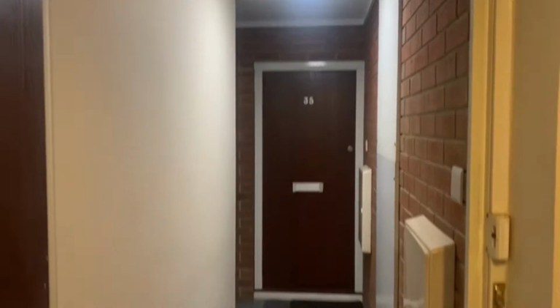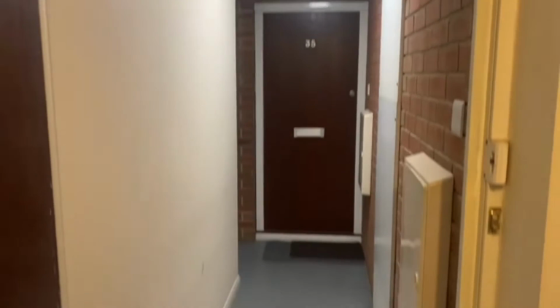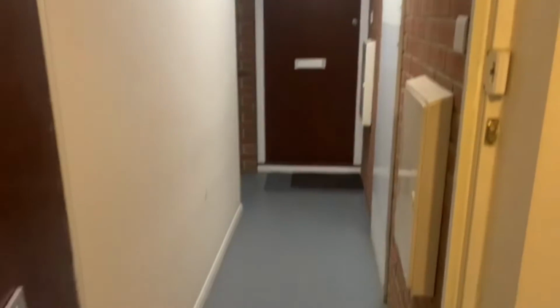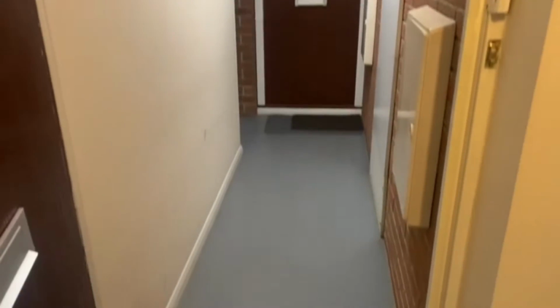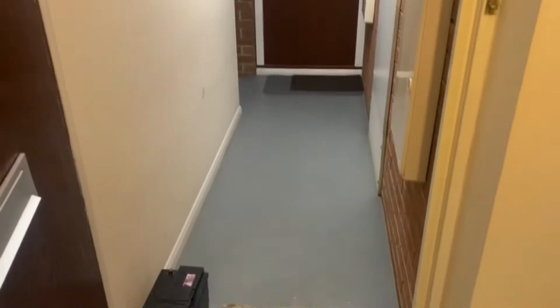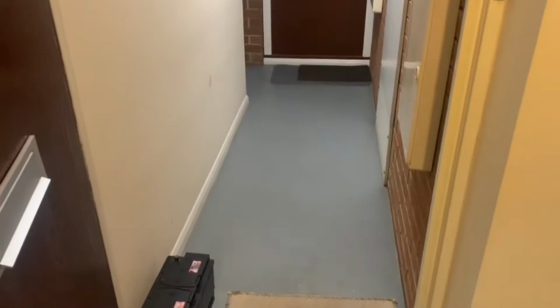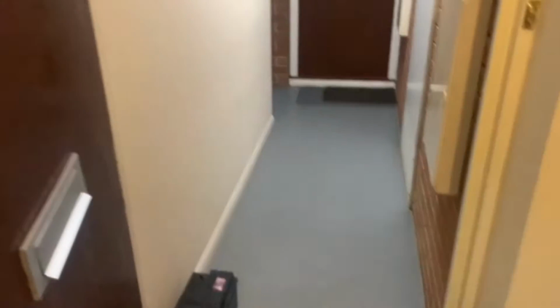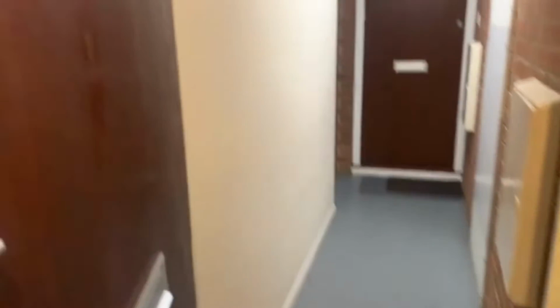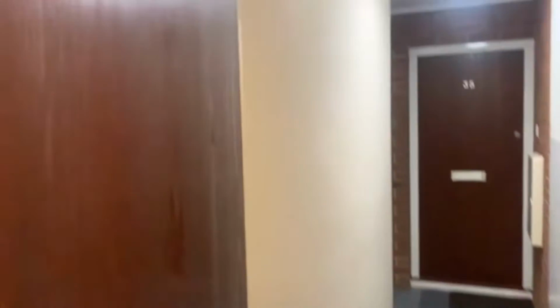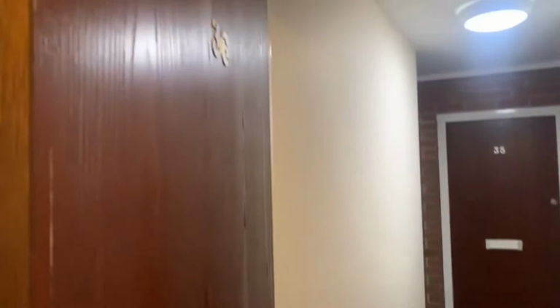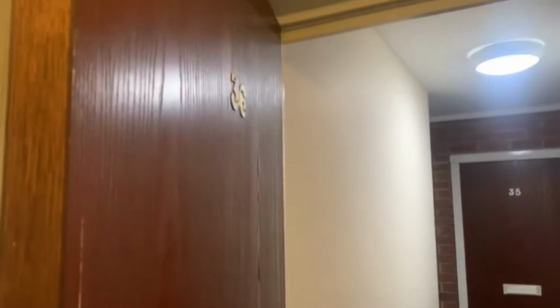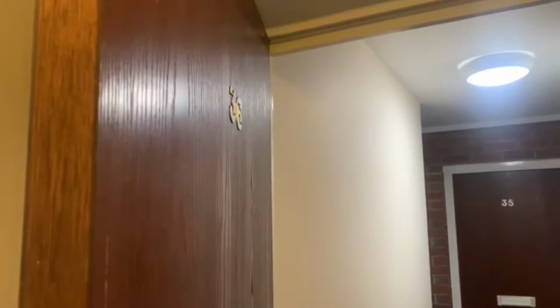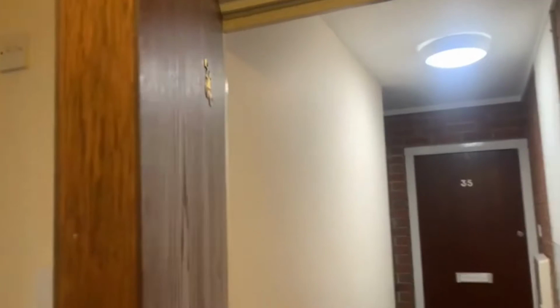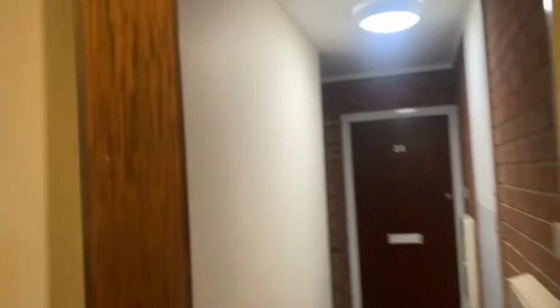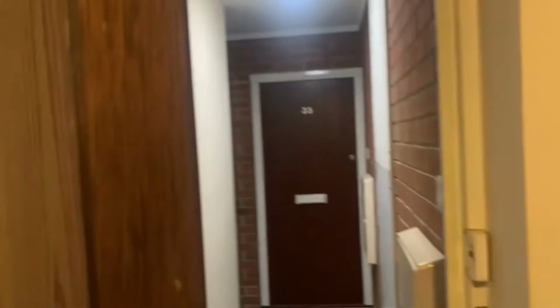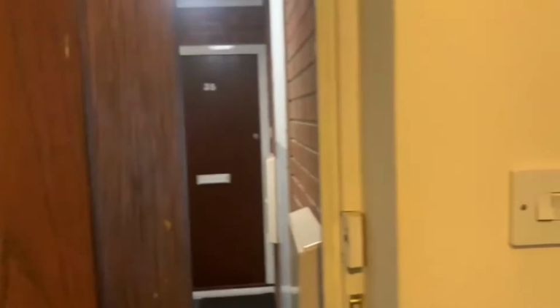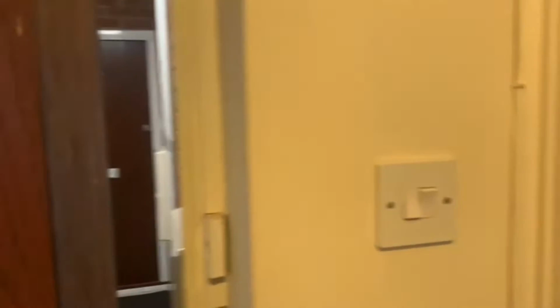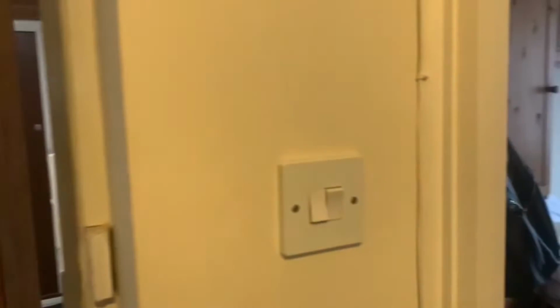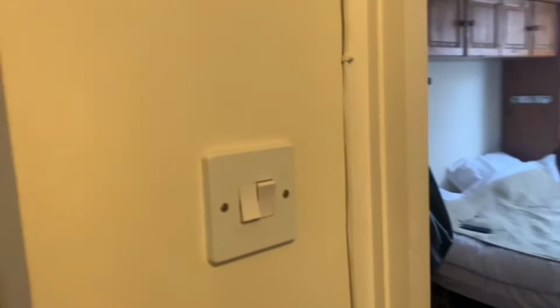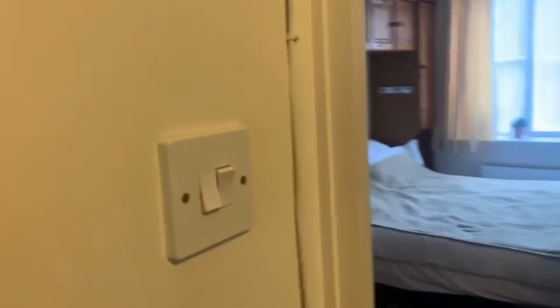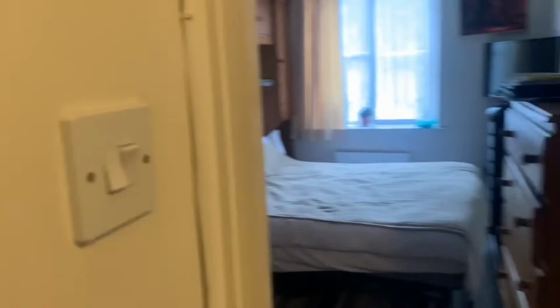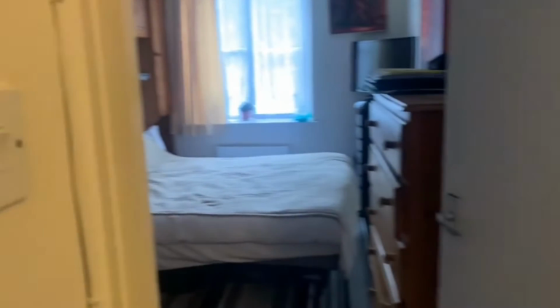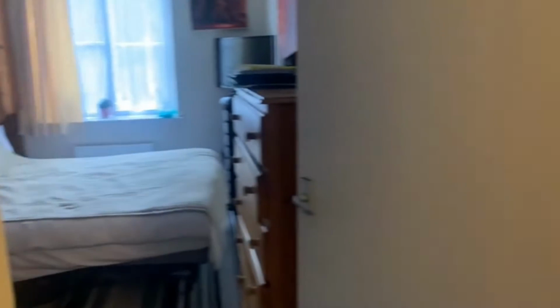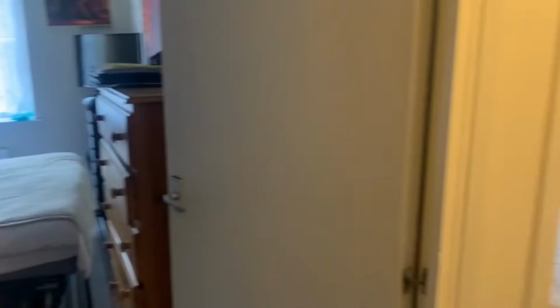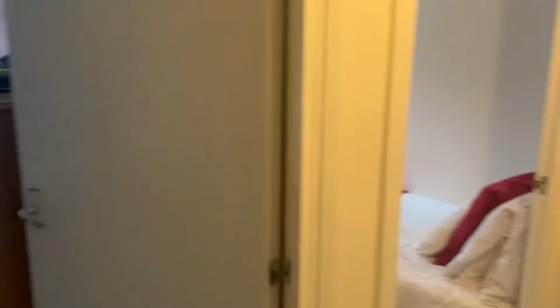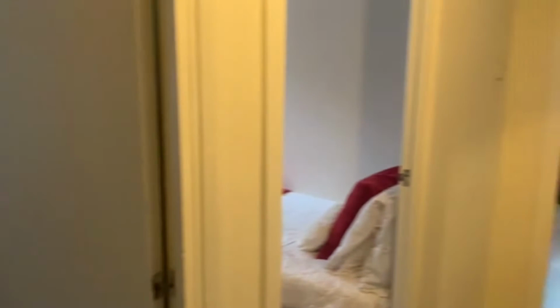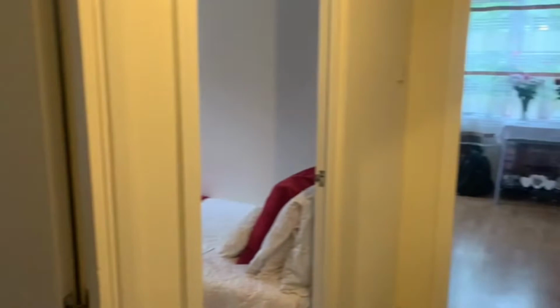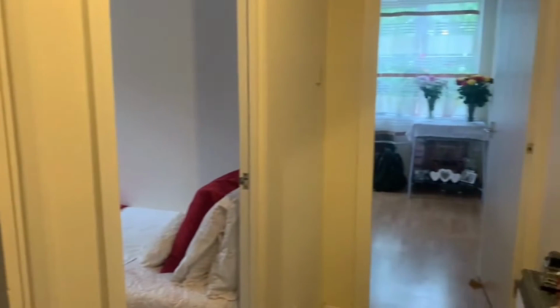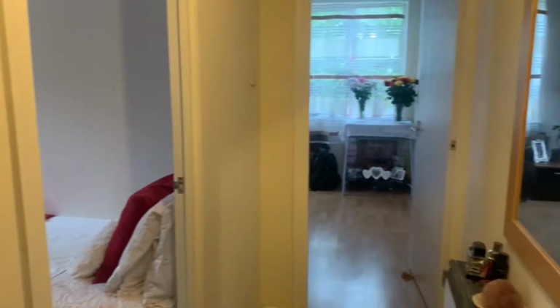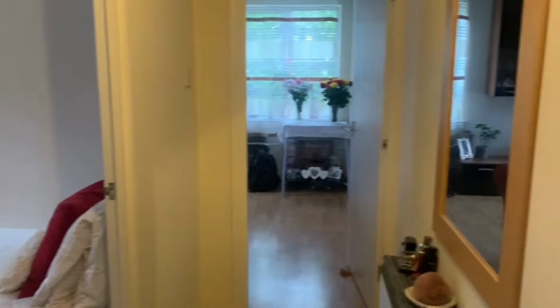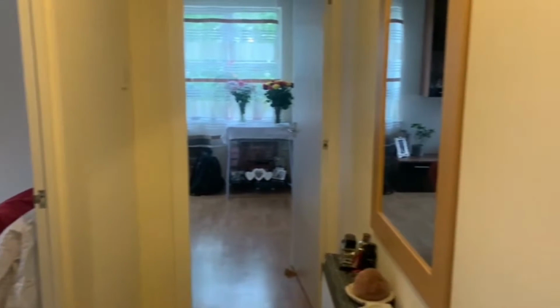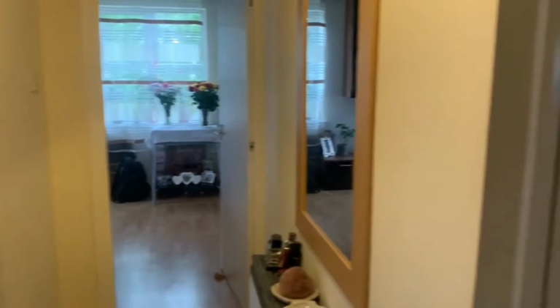We have reached the flat — this is the entrance area and this is the door. If I close this door, on the left side we can see a big bedroom and this is a small gallery.